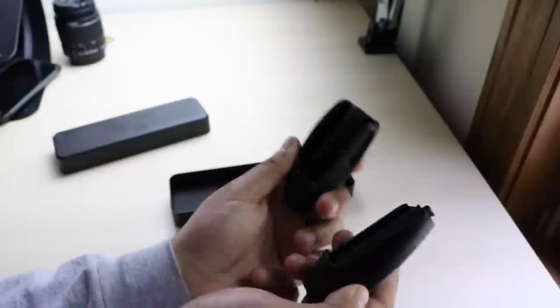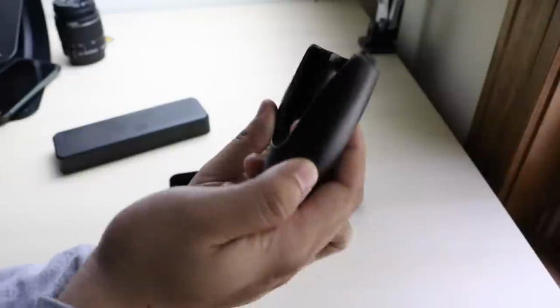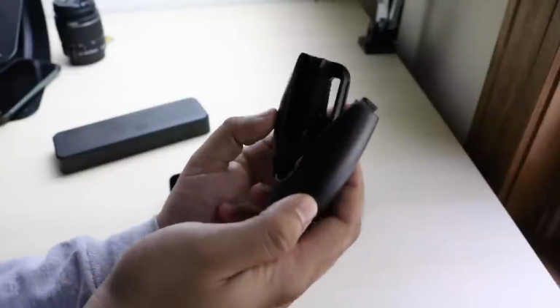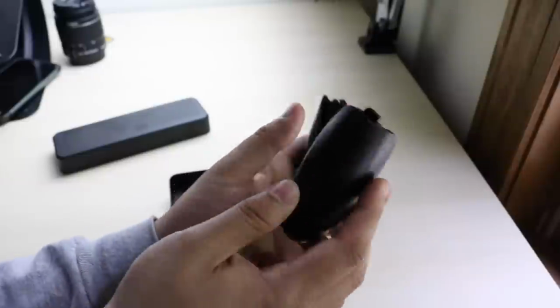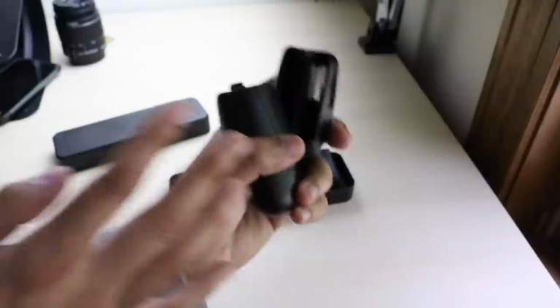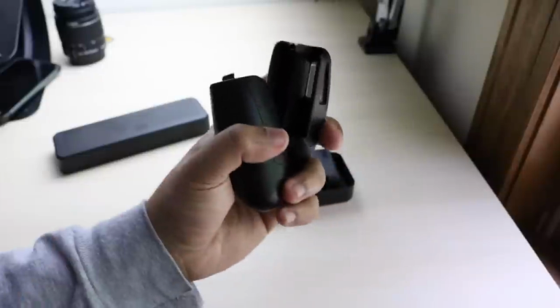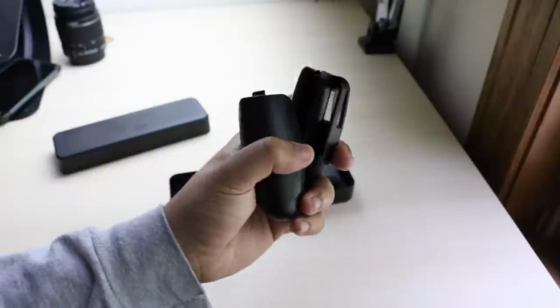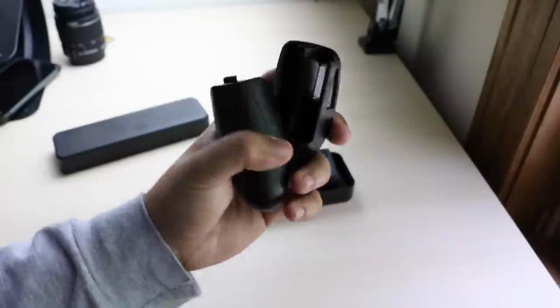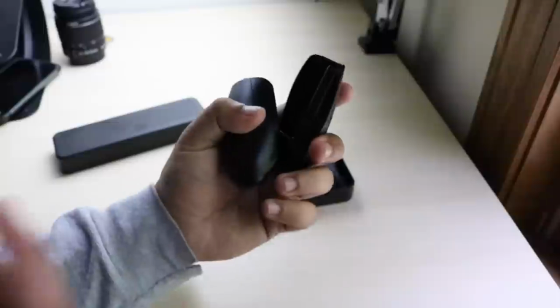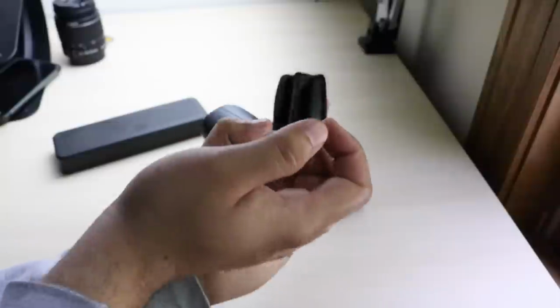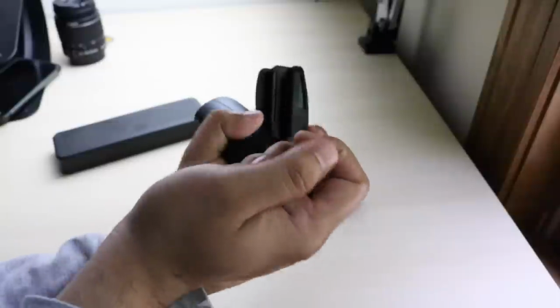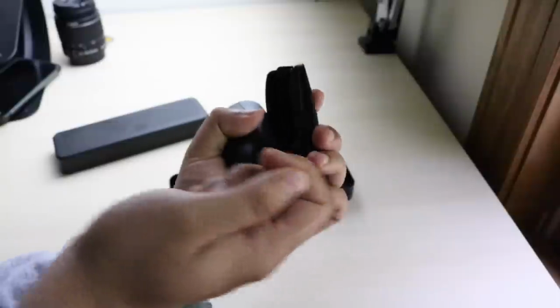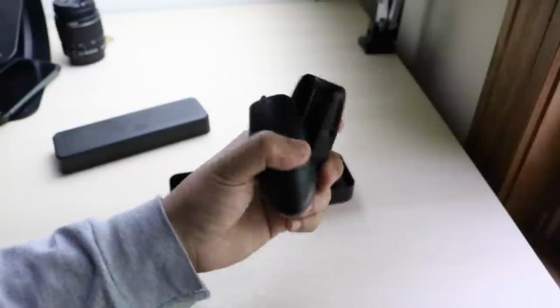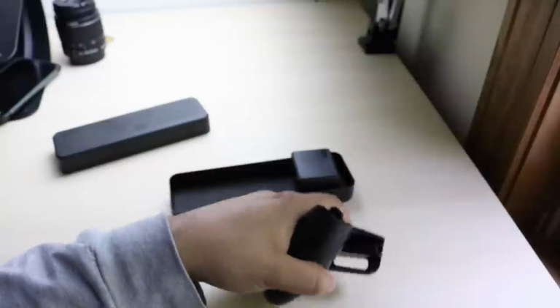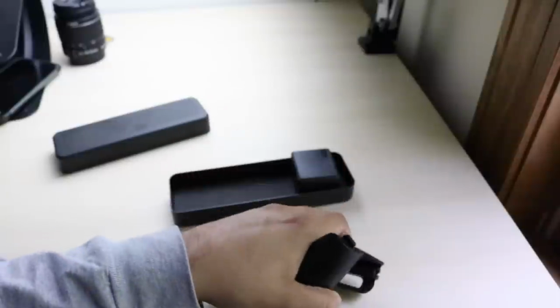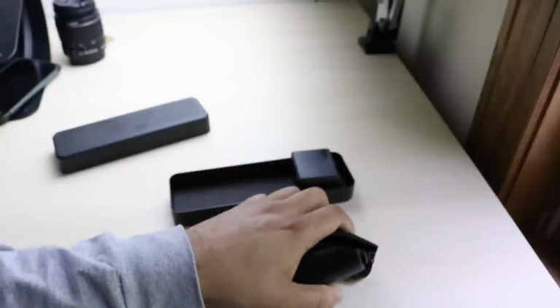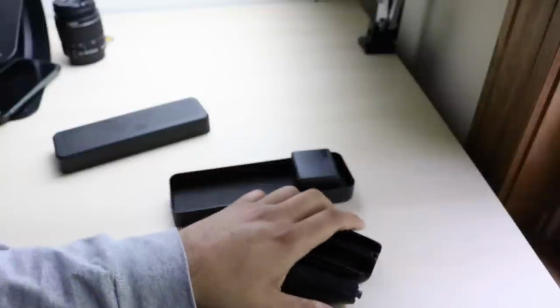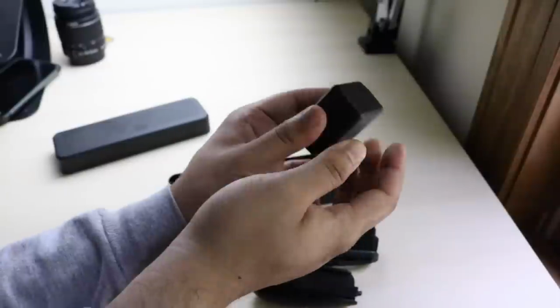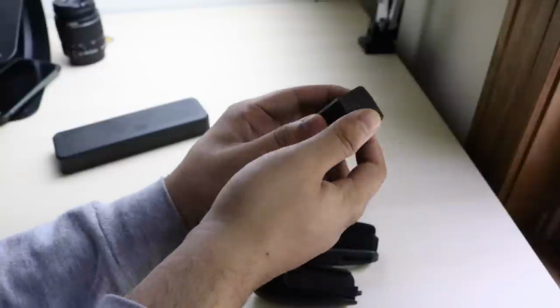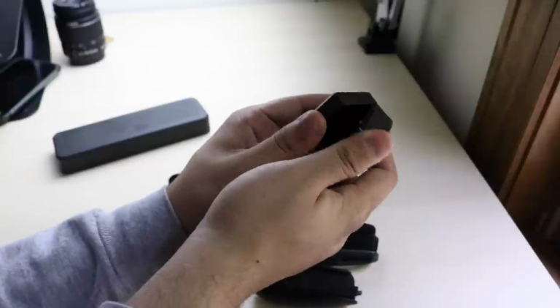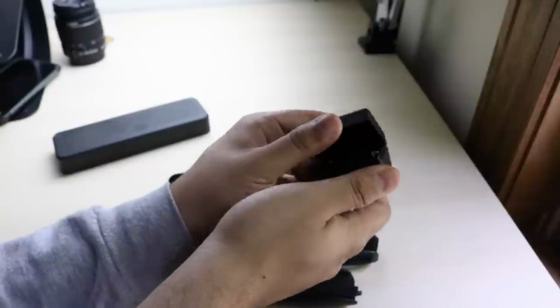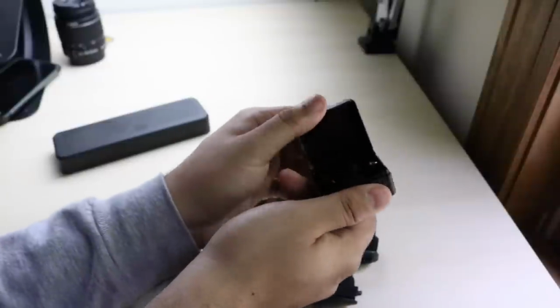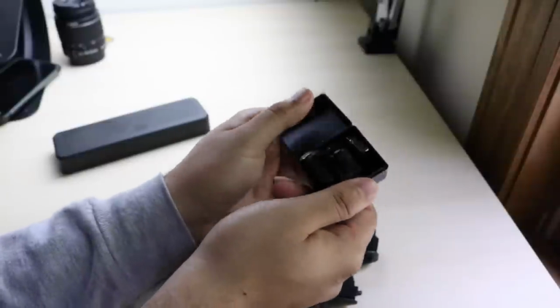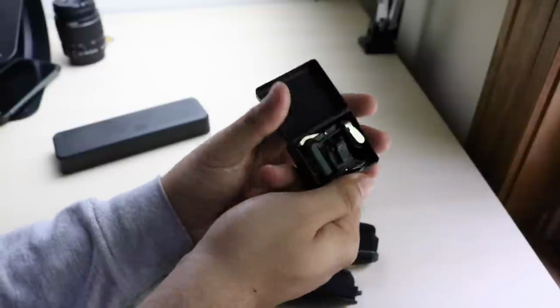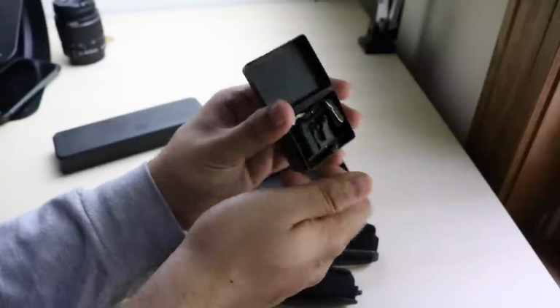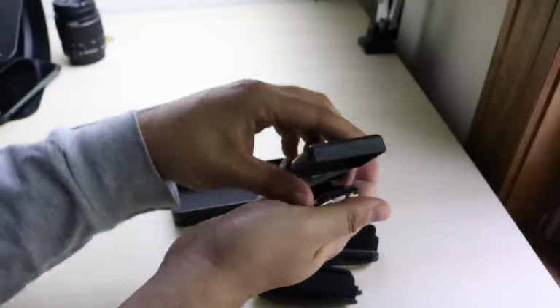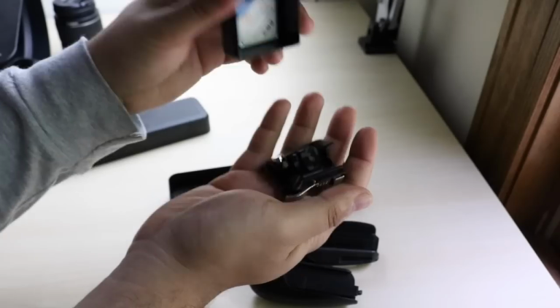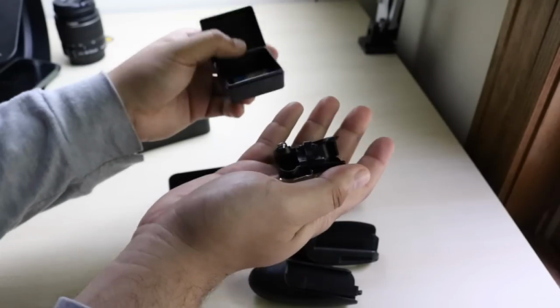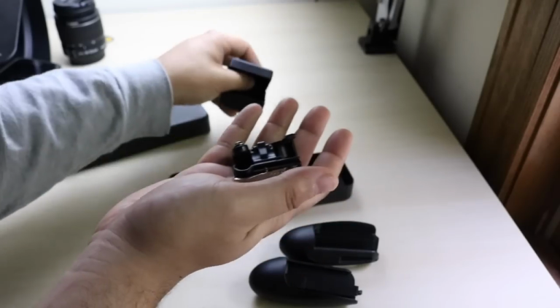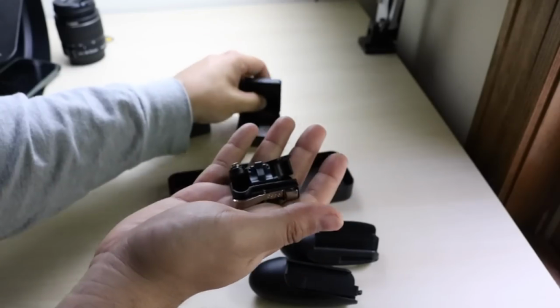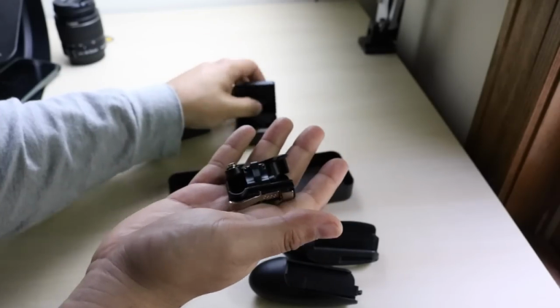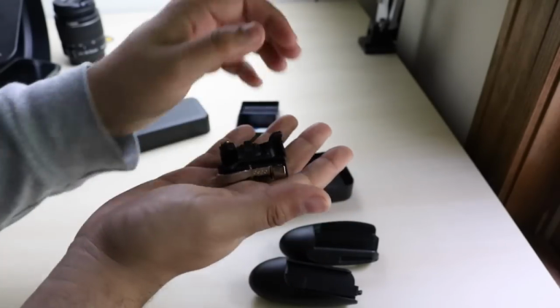You slide these on and then upon there, you can actually hold it like an actual controller. And then this little black box right here, you actually have joysticks that you can play.